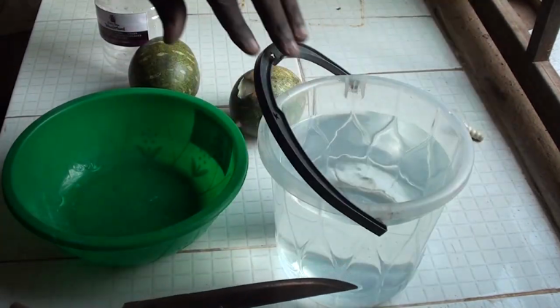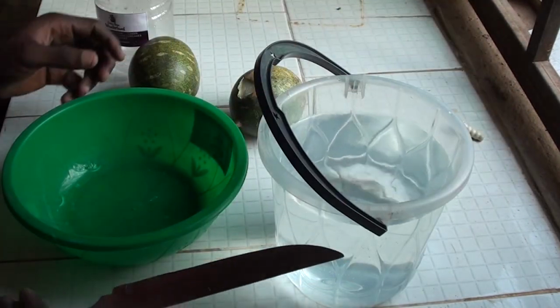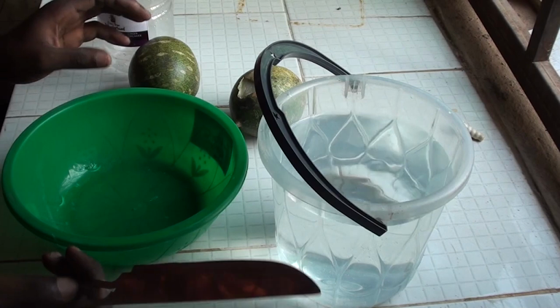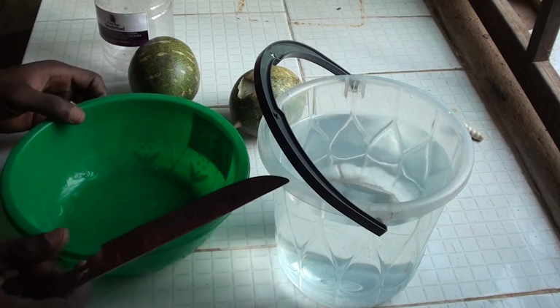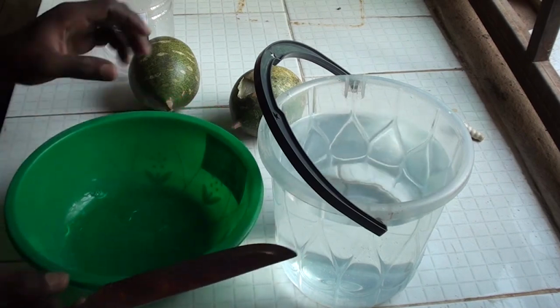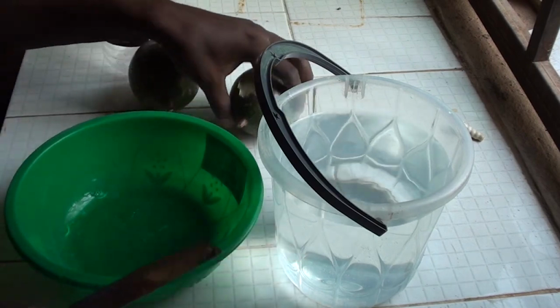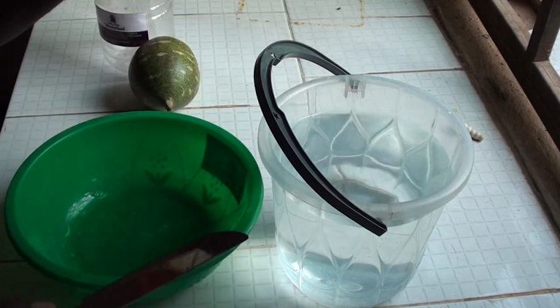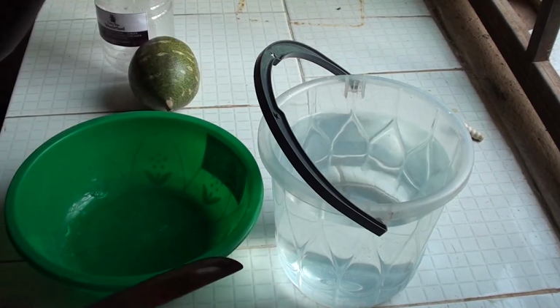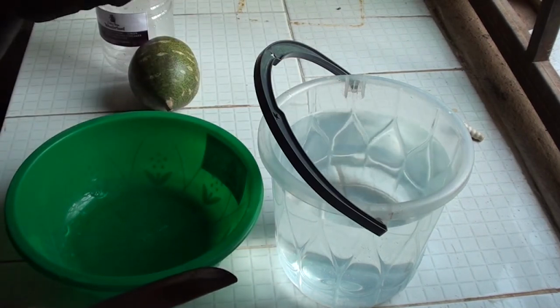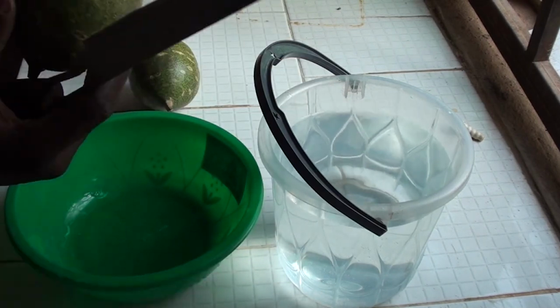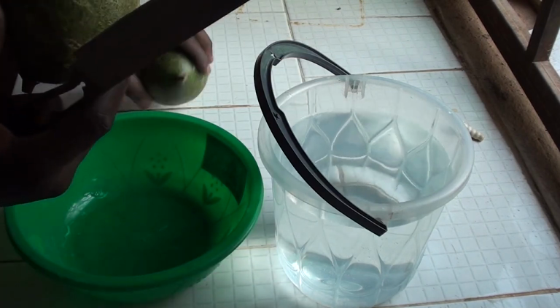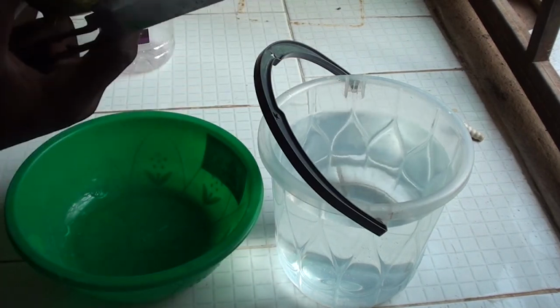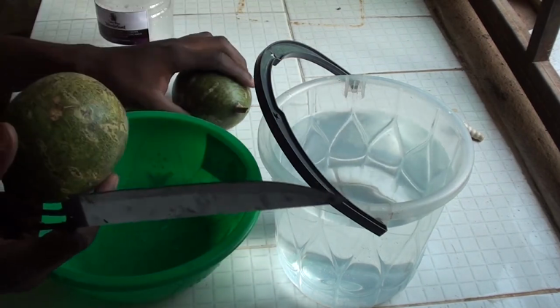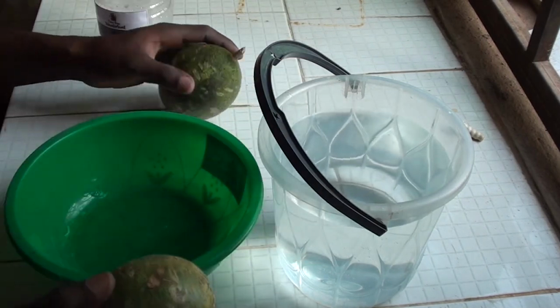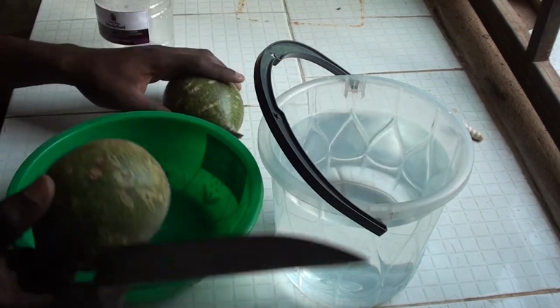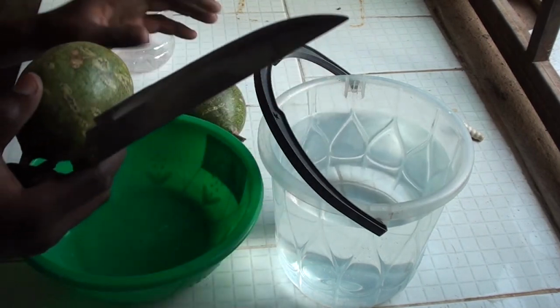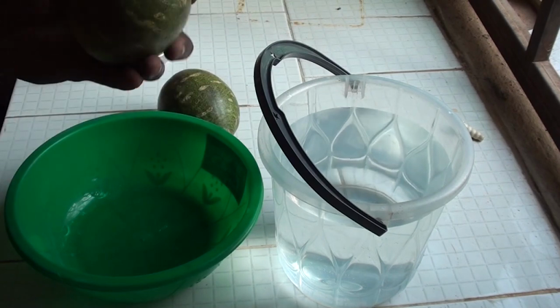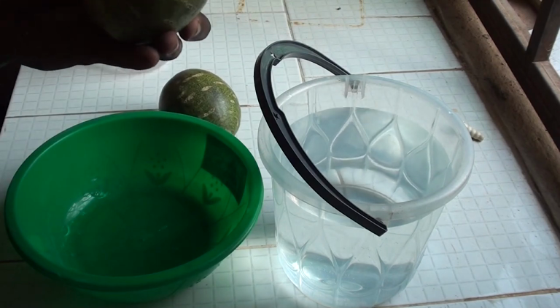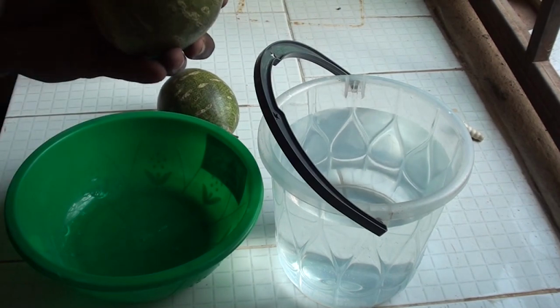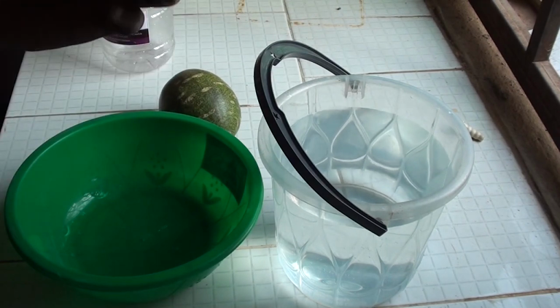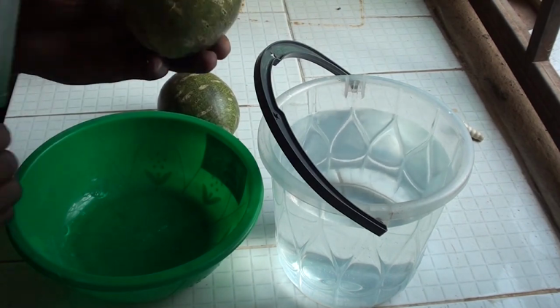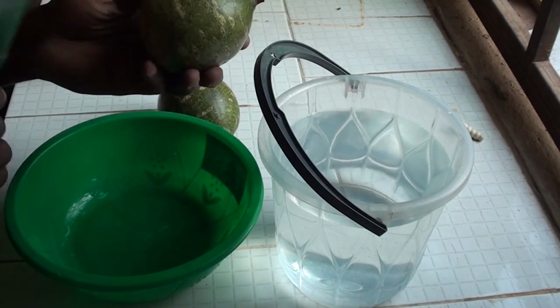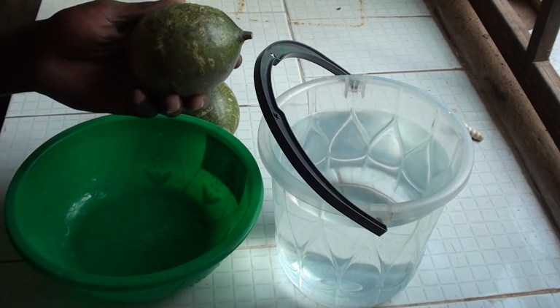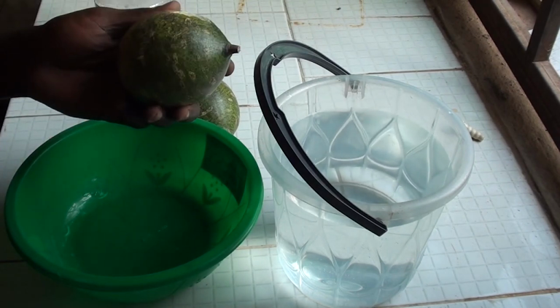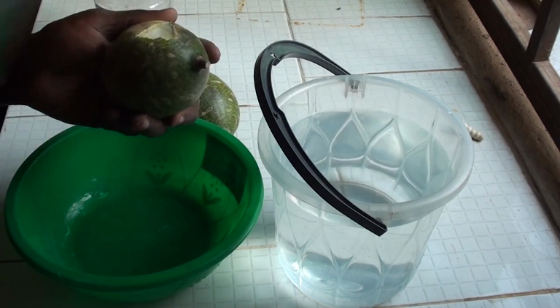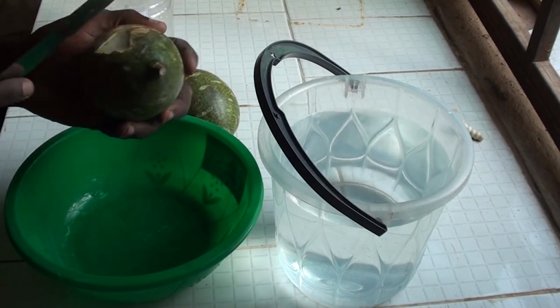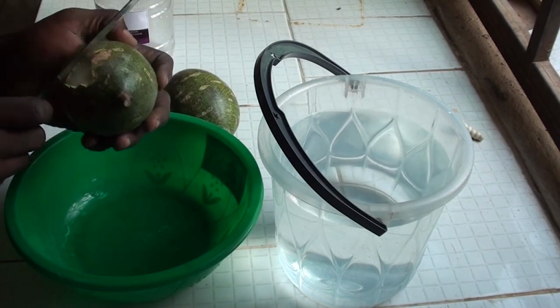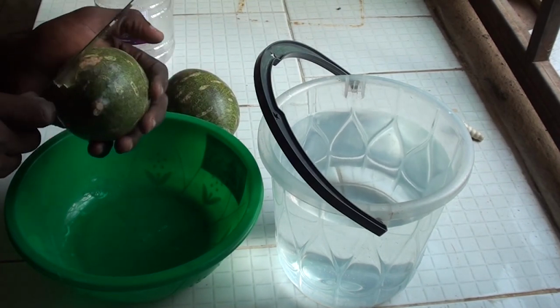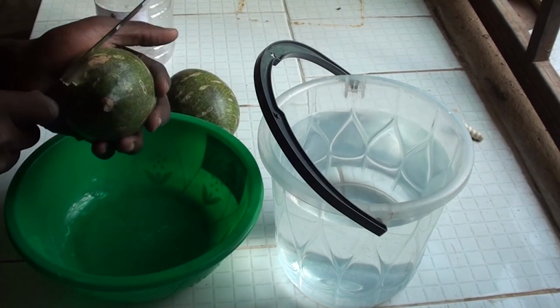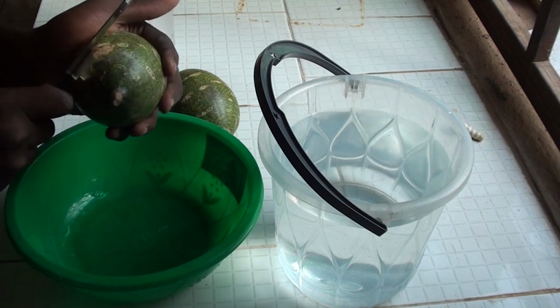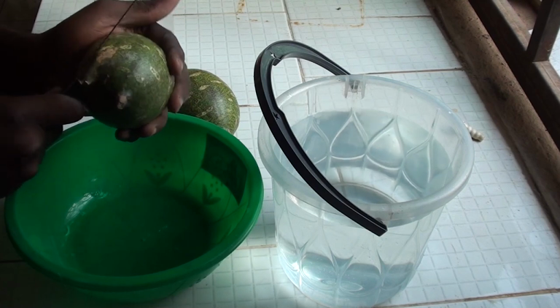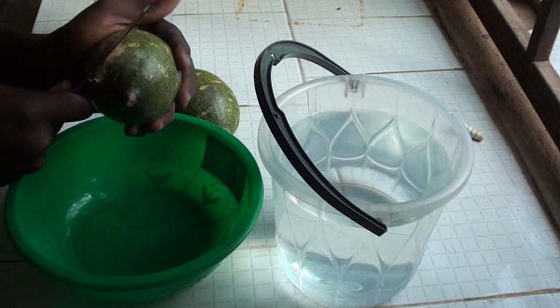I have two balls of Tangeri. I'm going to slice and peel off the bark. The bark is very strong as you can see, so I have to peel it off.